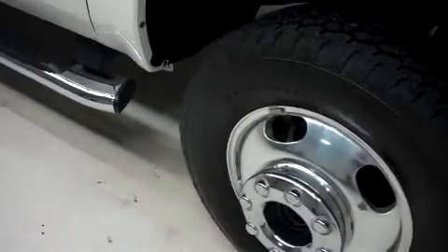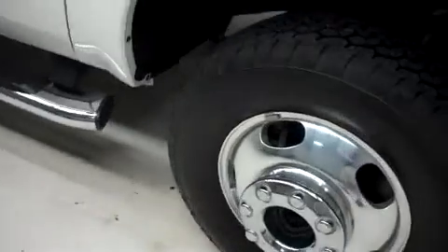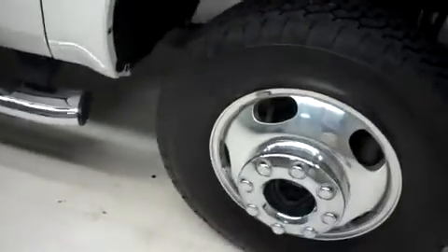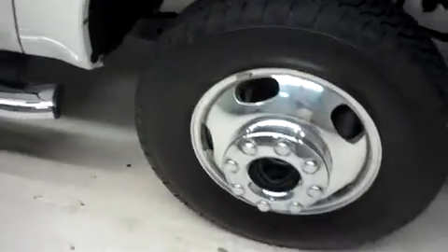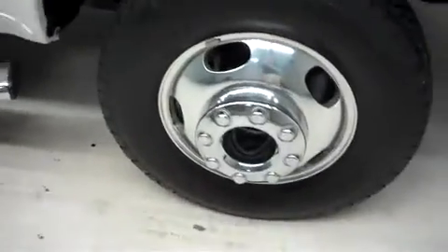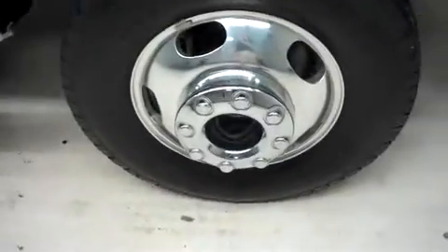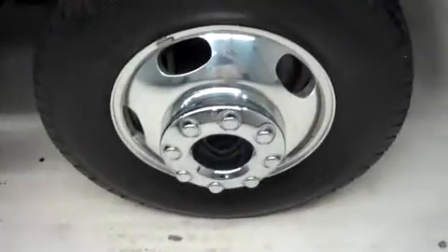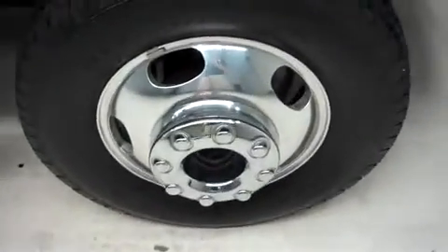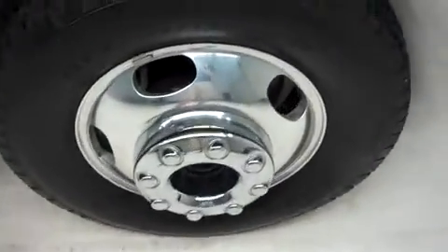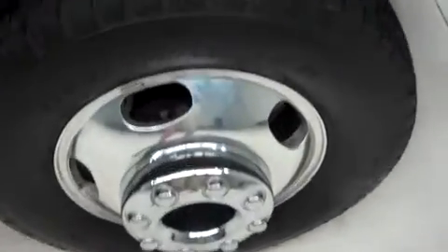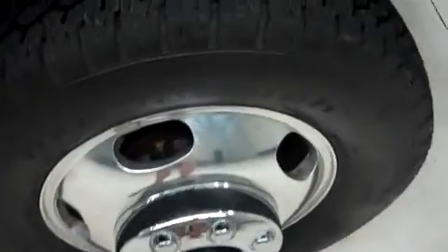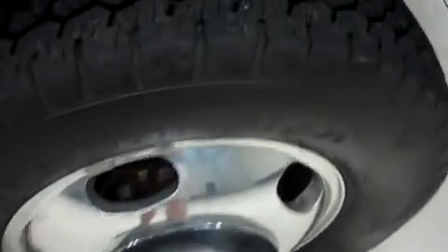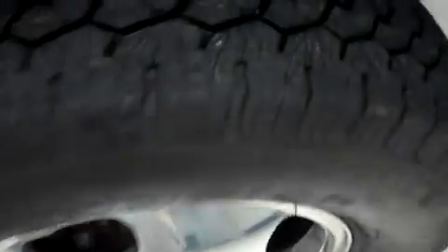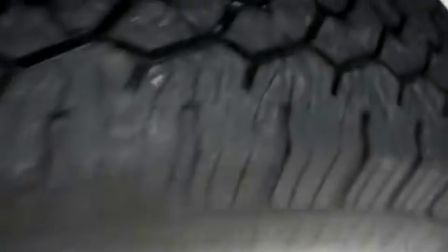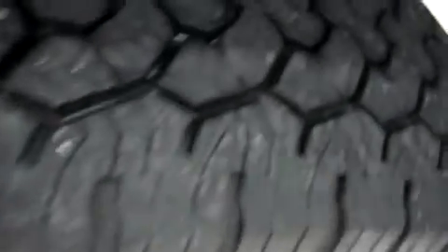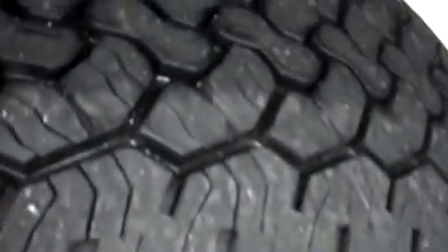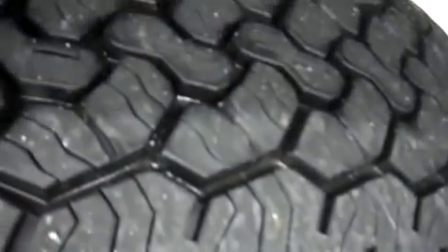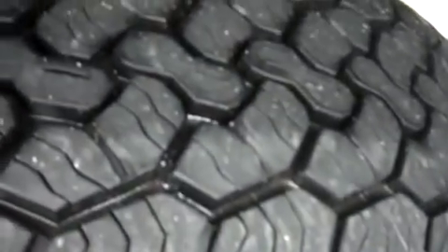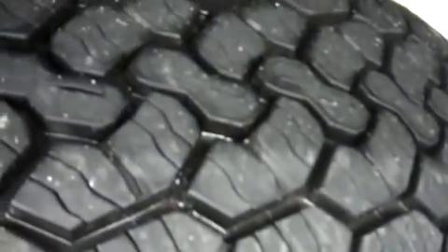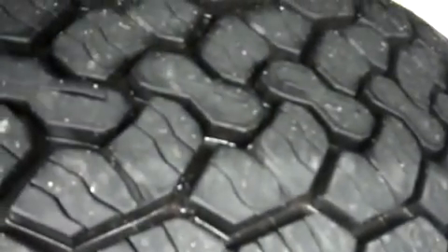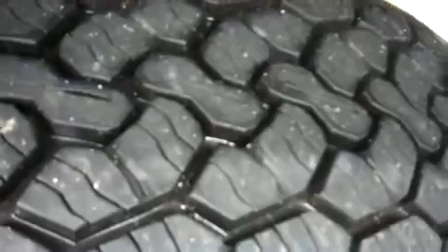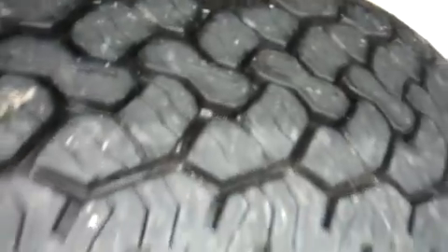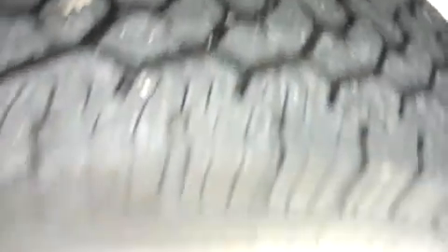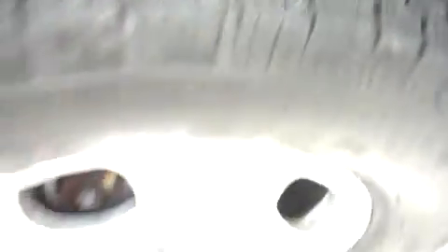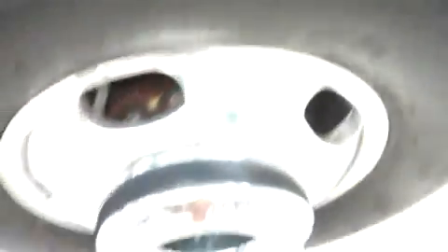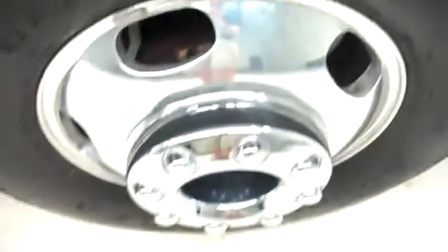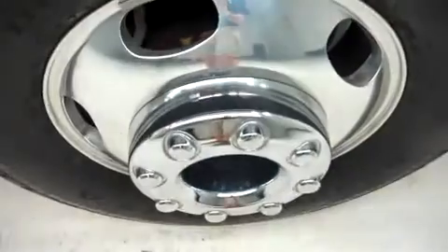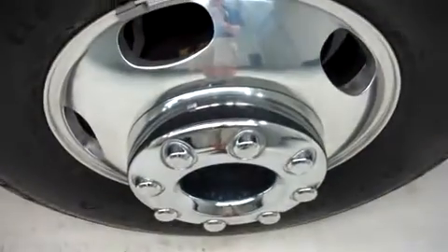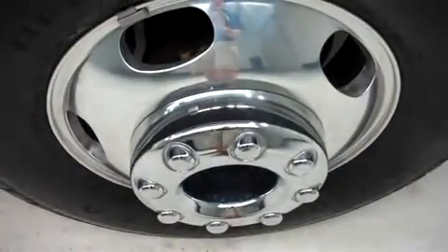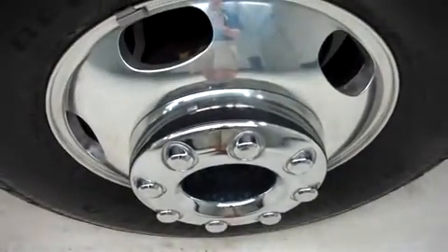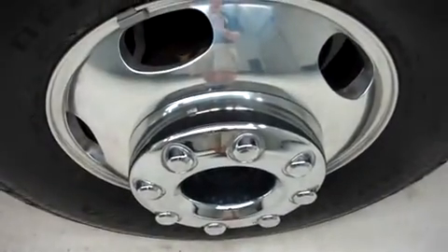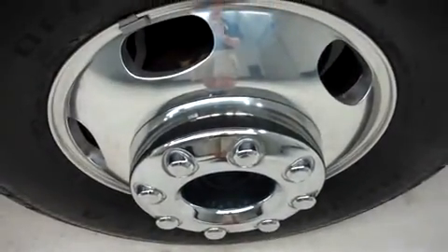We have BF Goodrich Rugged Trail TA tires, wrapped around Ford factory alloy wheels.